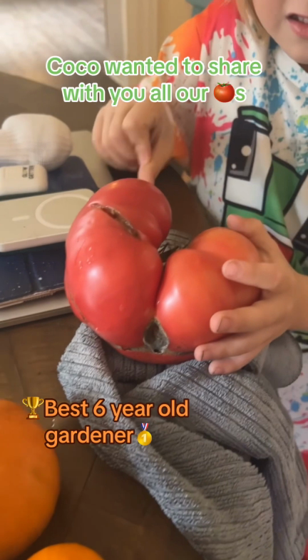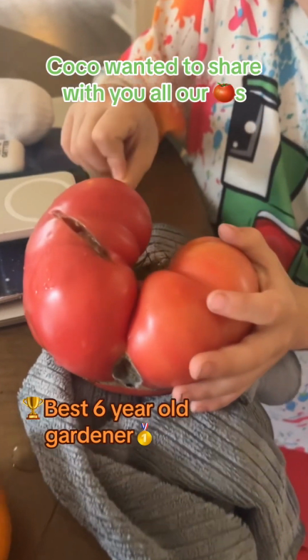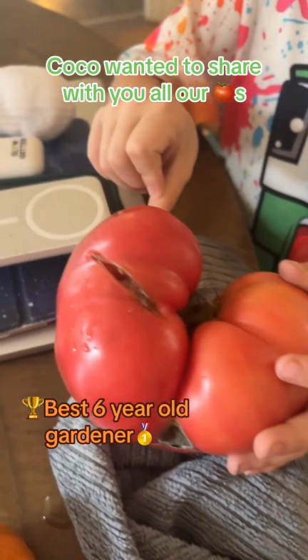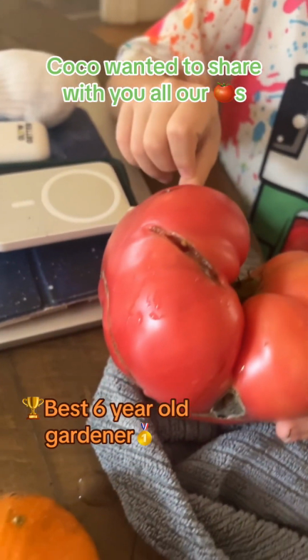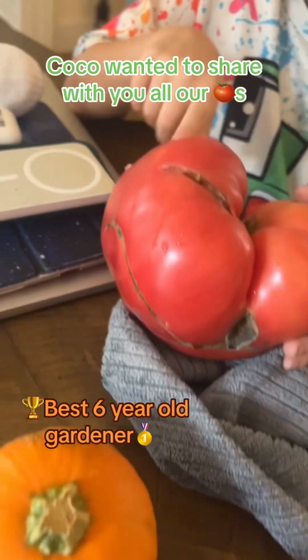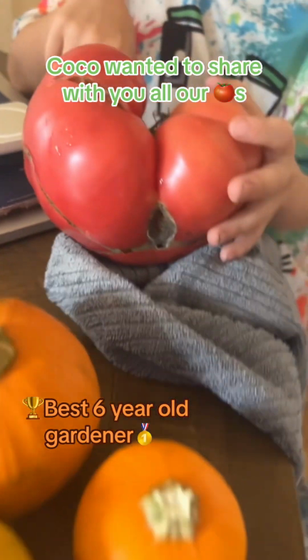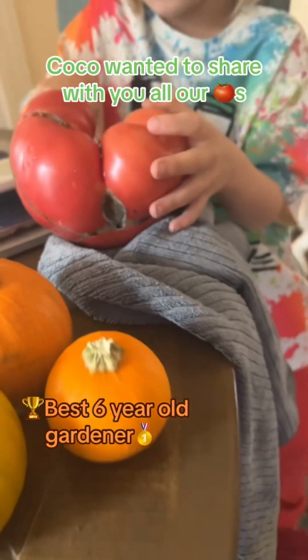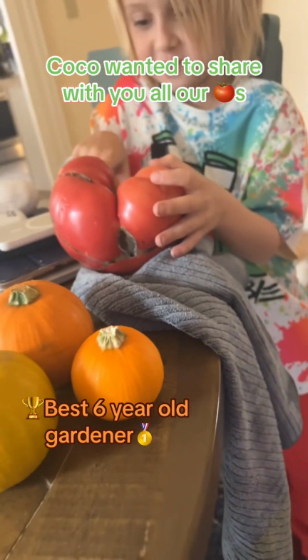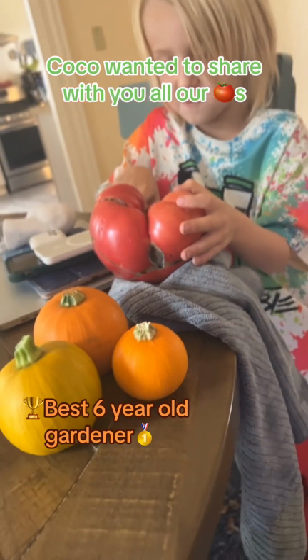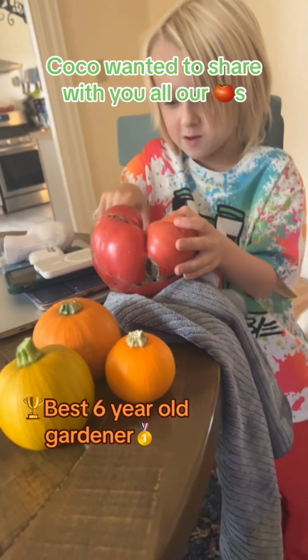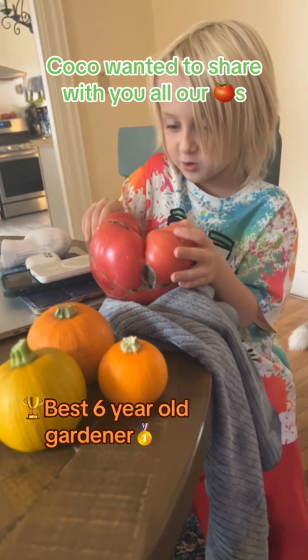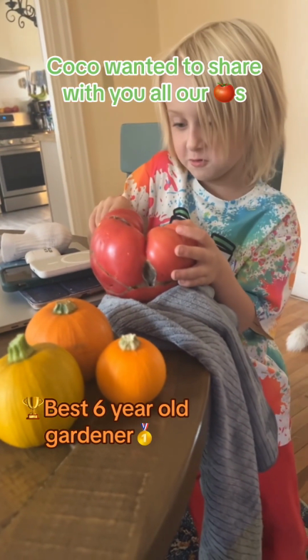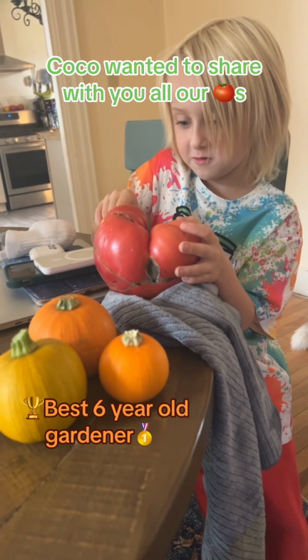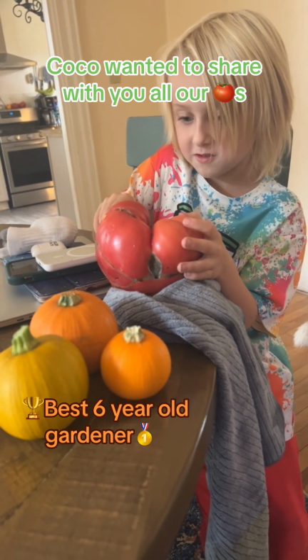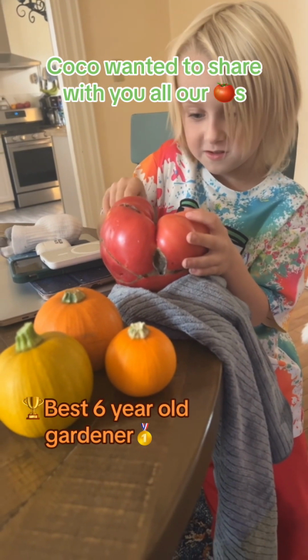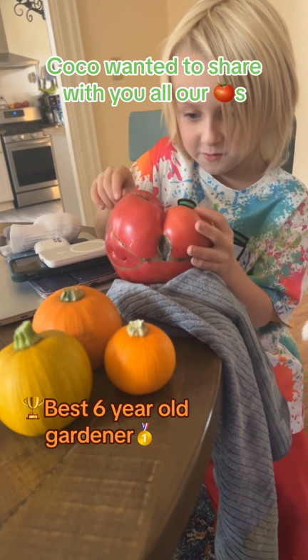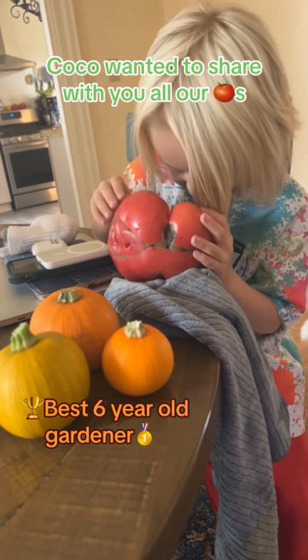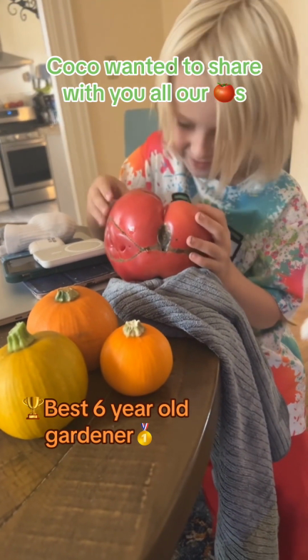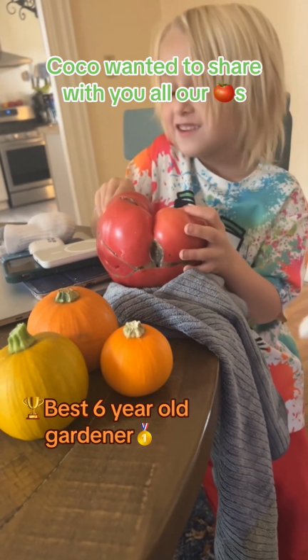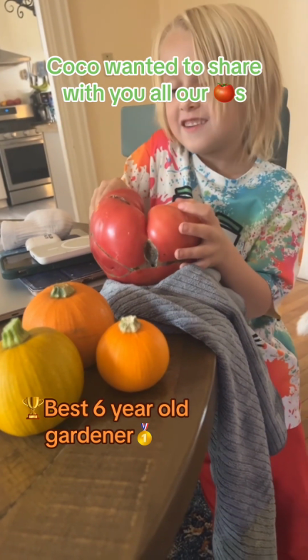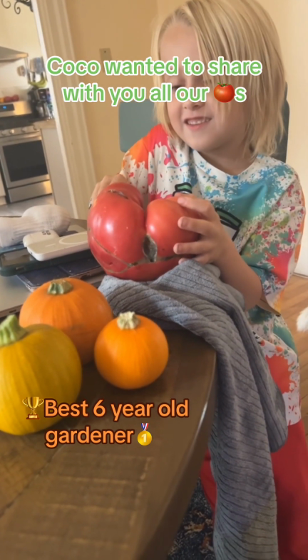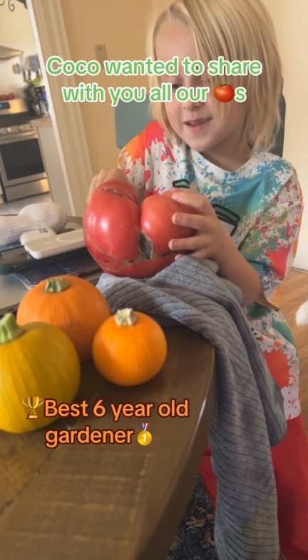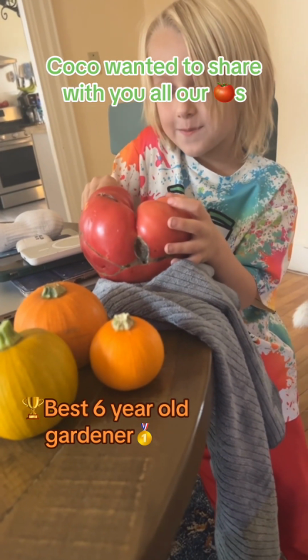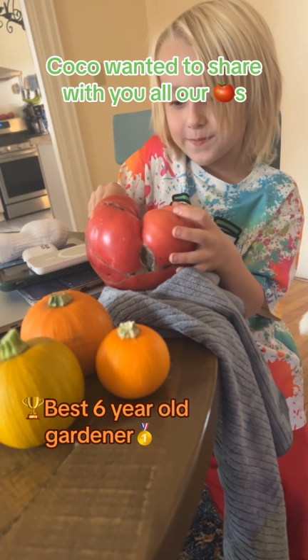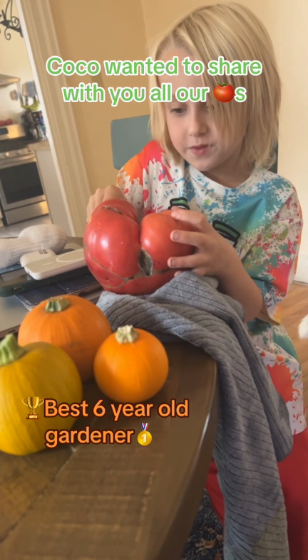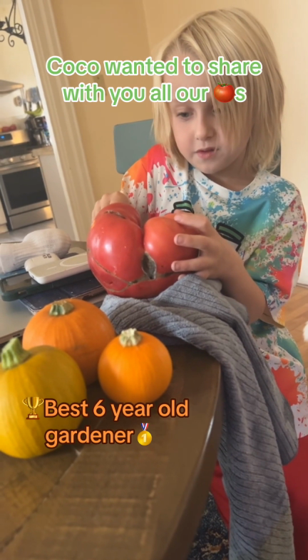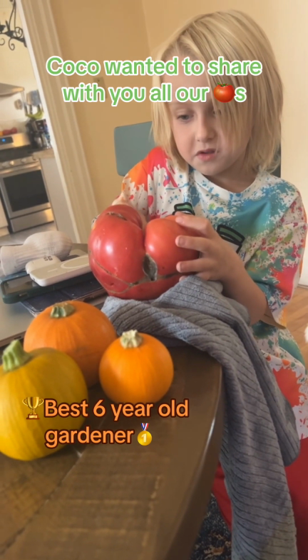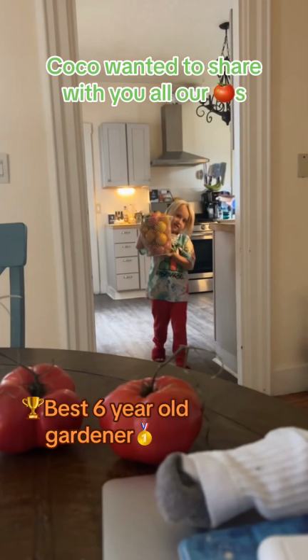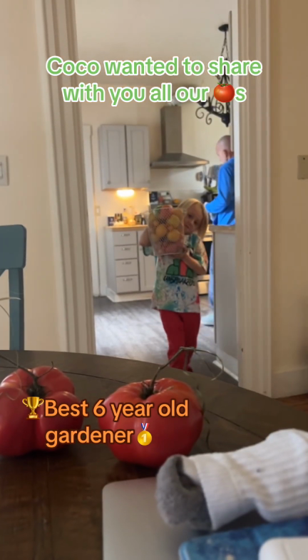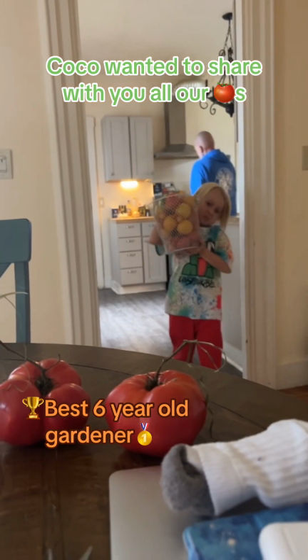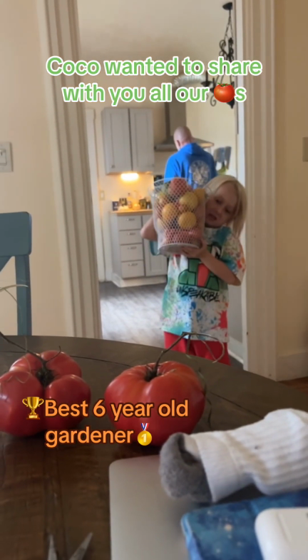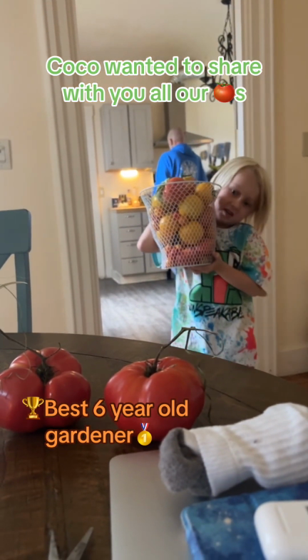Big ol' tomato! This is so — it's almost bigger than your head, Cohen. Whoa.